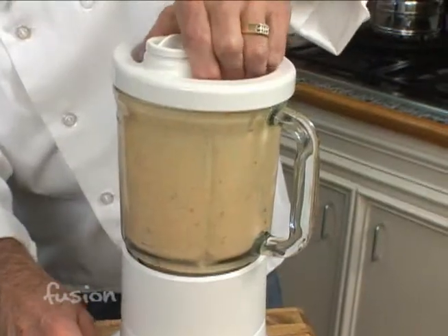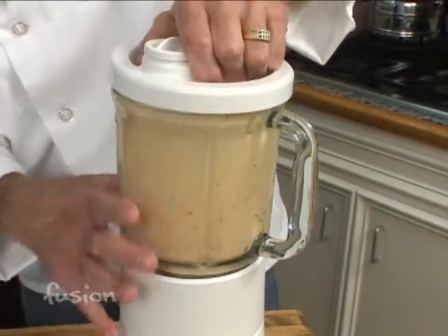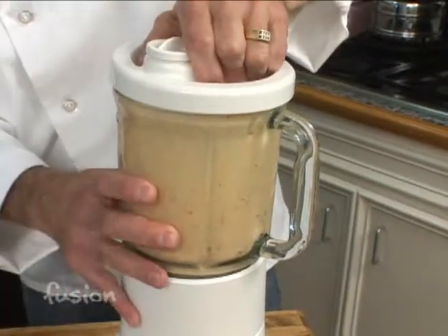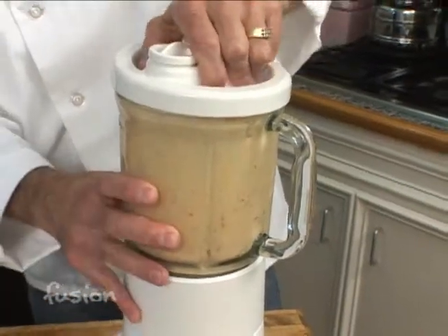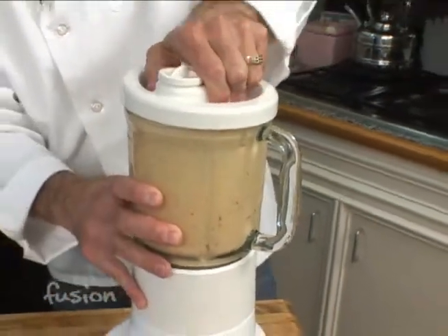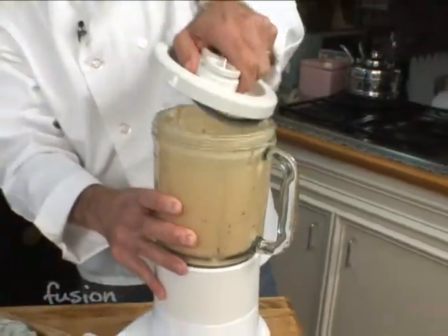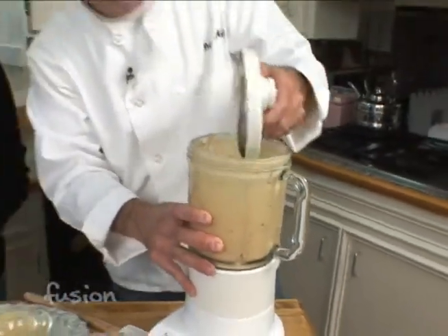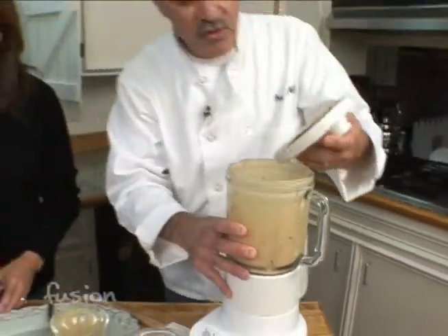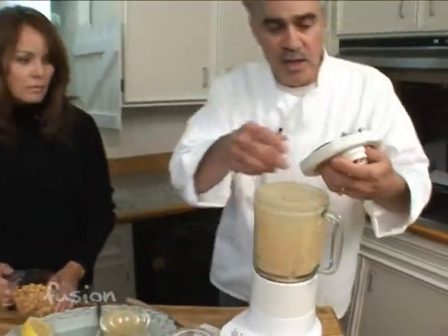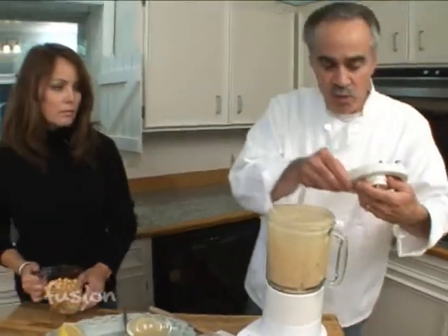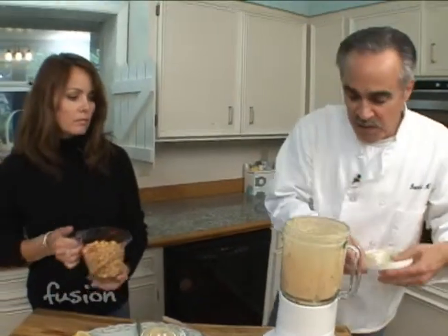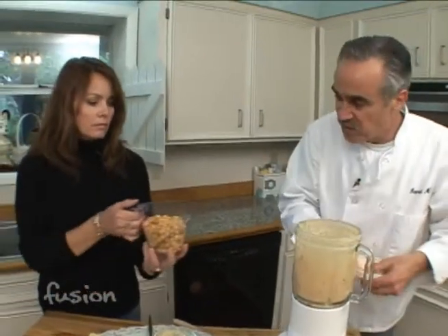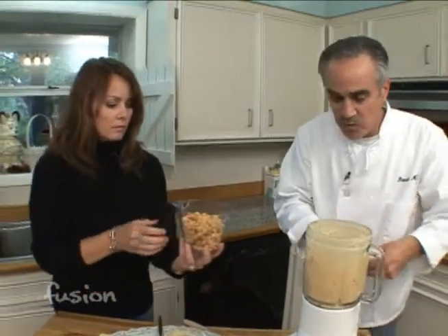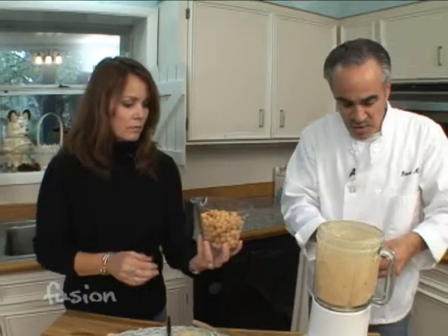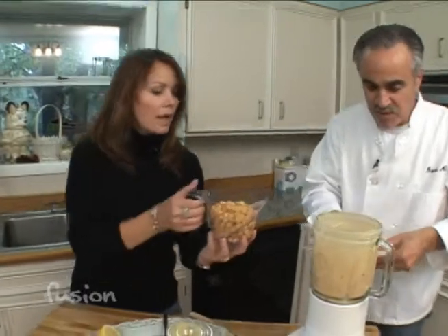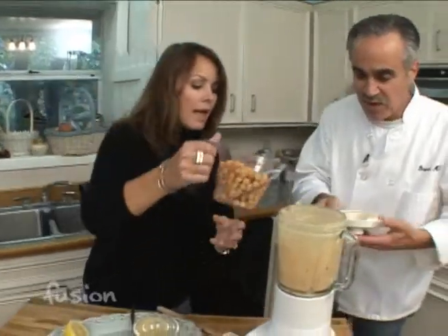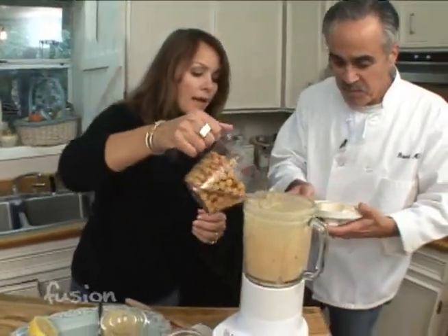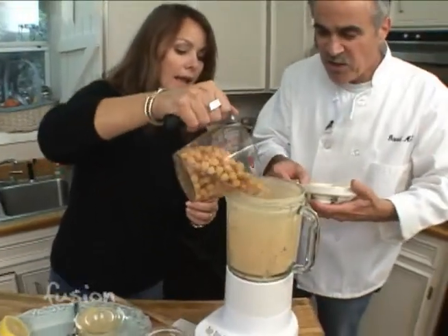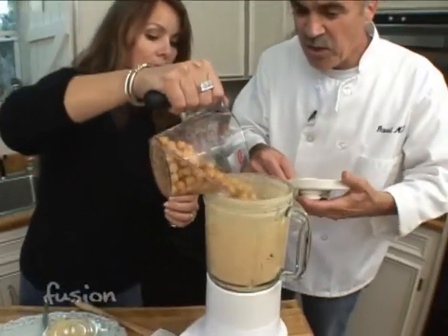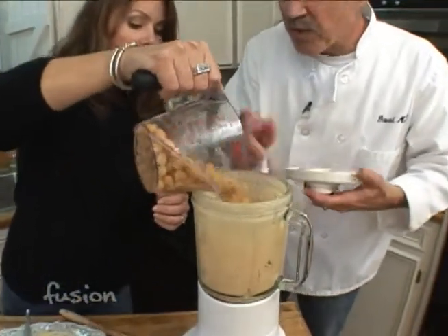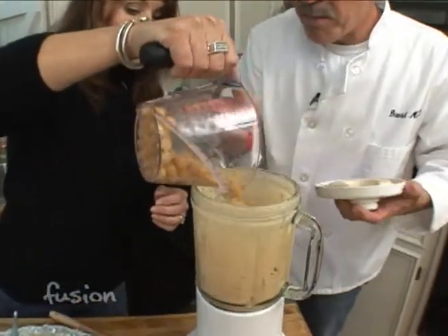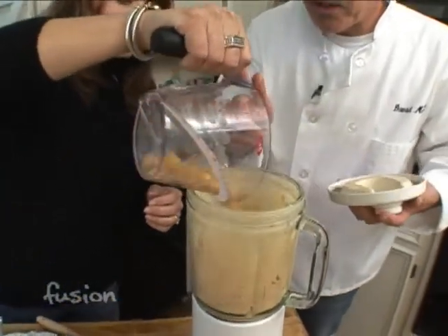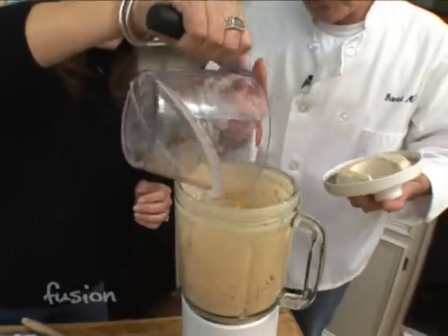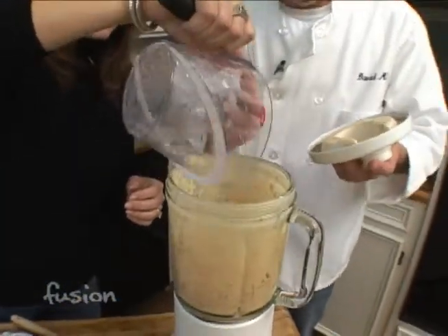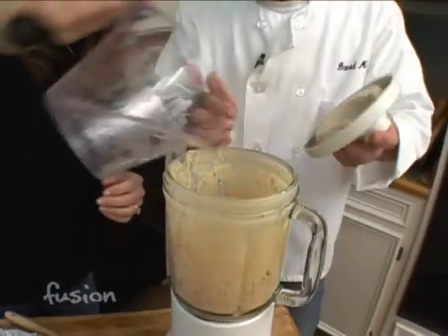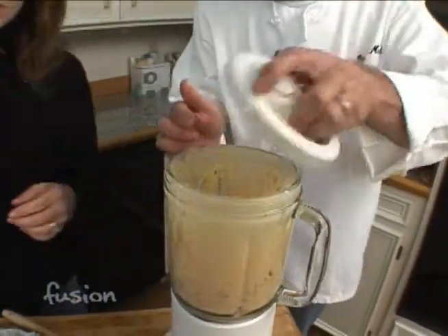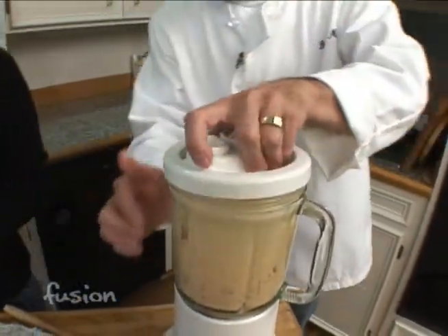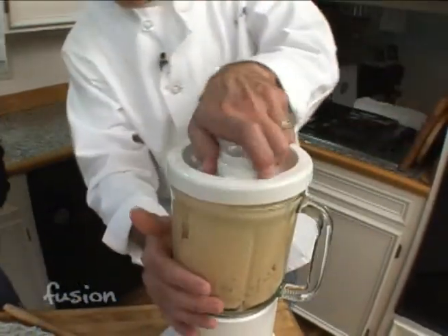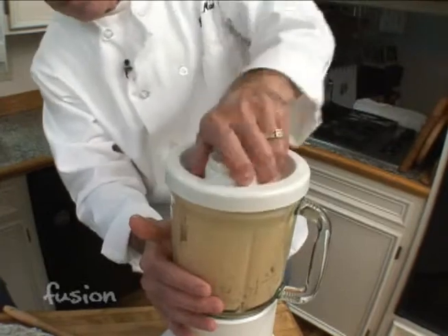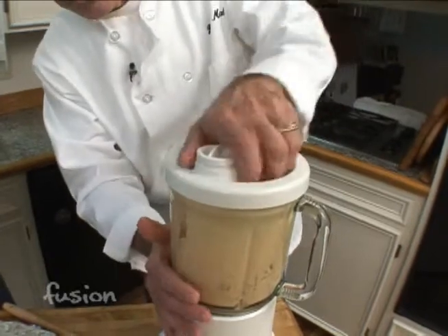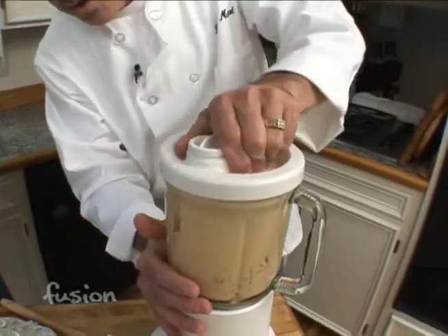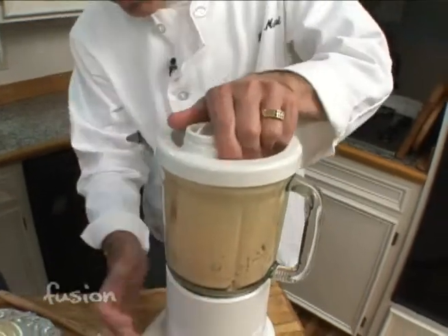Now we can just add the garbanzo beans — this is really quick, fast, and easy. You can tell it's a little bit thick, so we might need some of that liquid, but I'll give it a try first without it and we'll see how it goes.